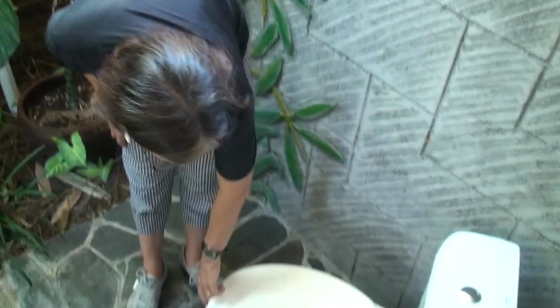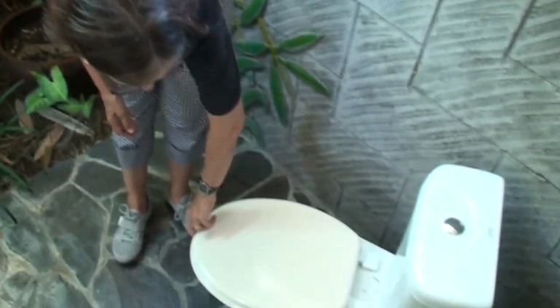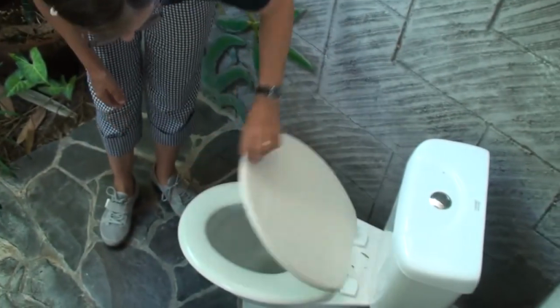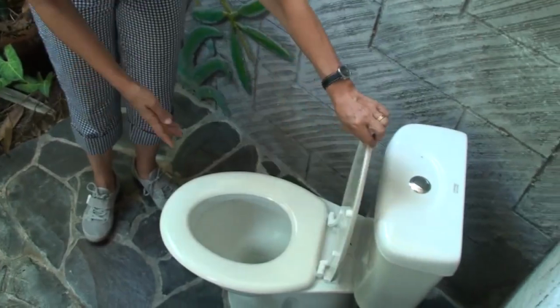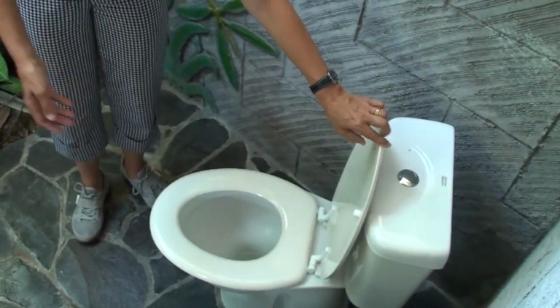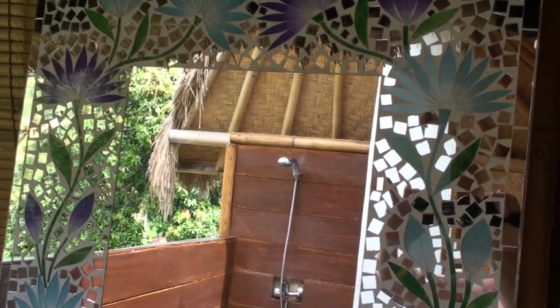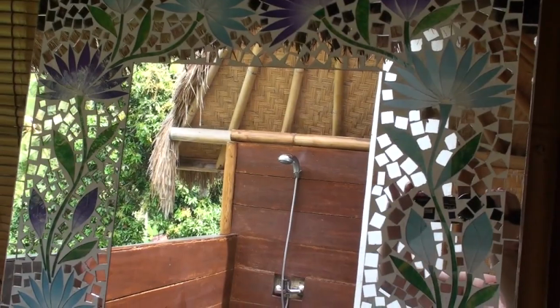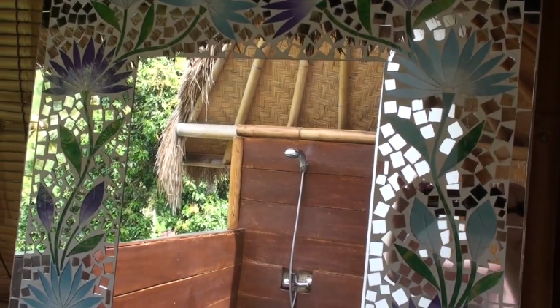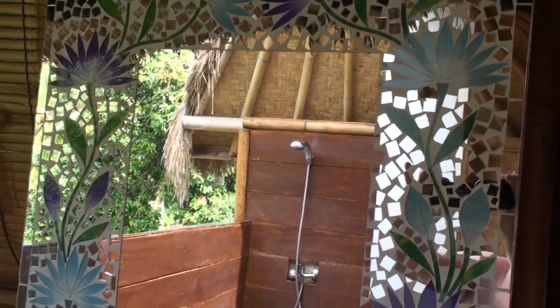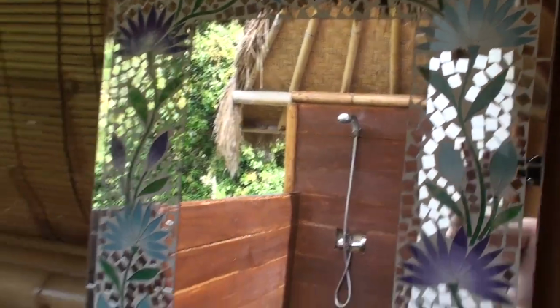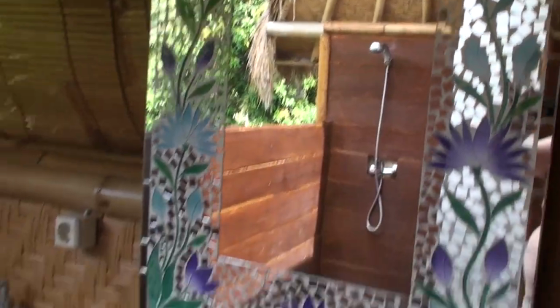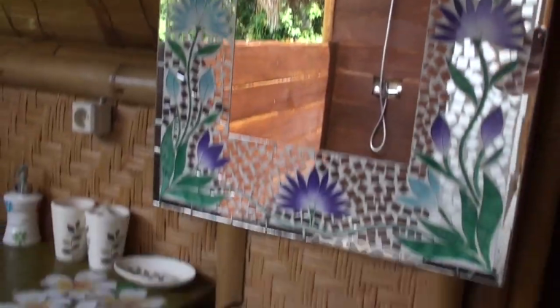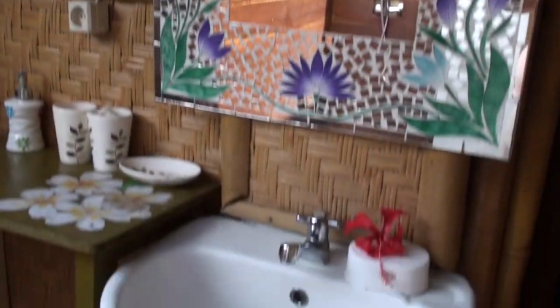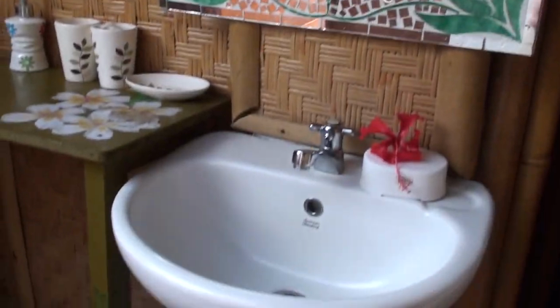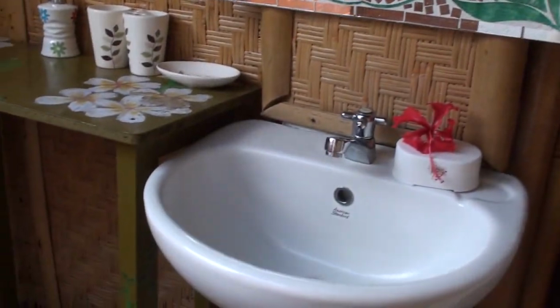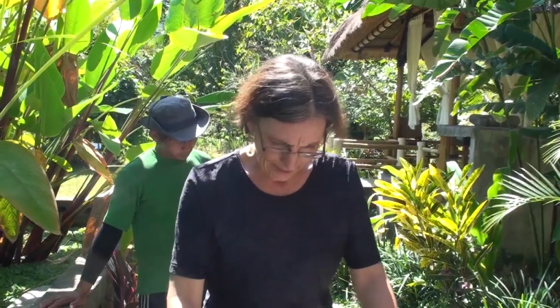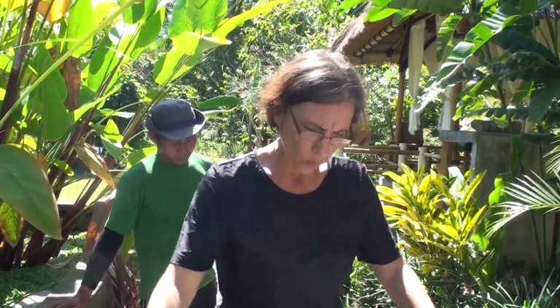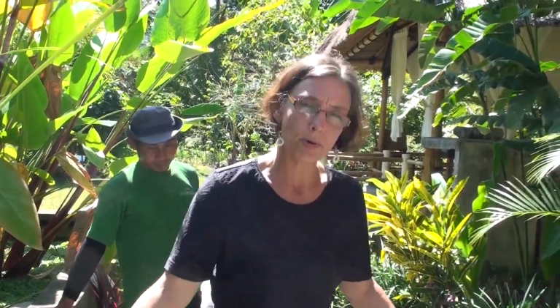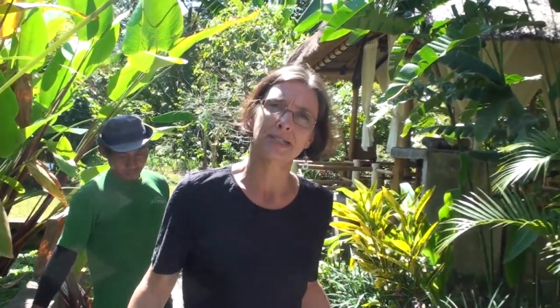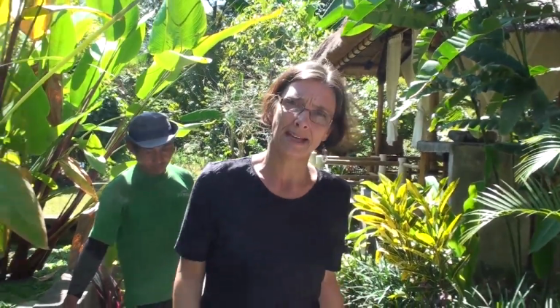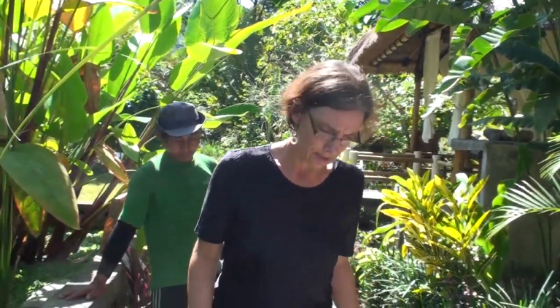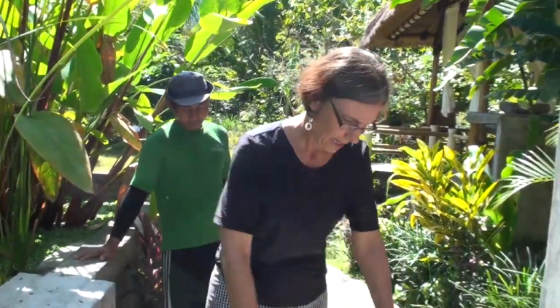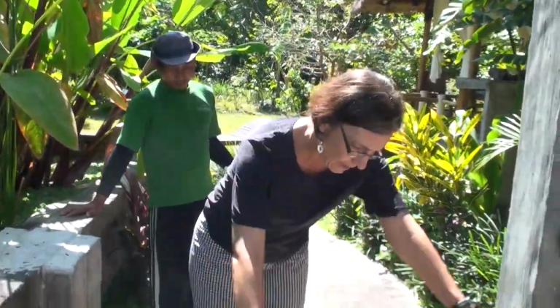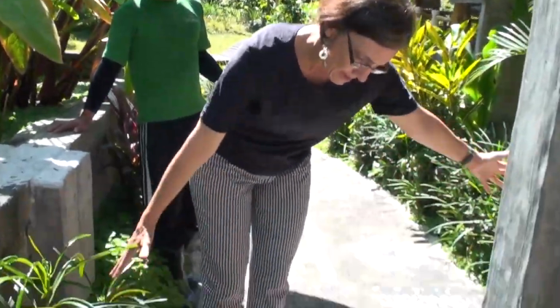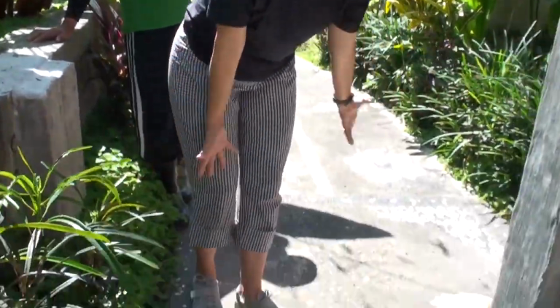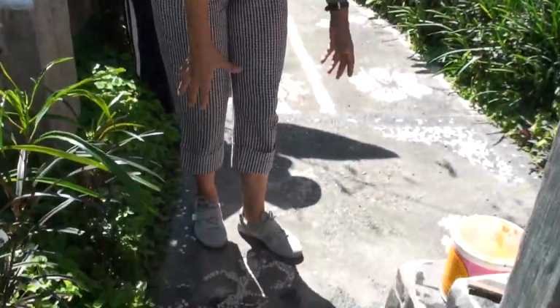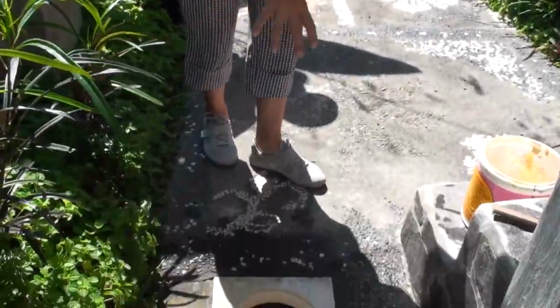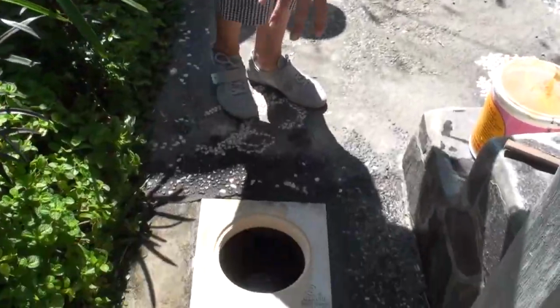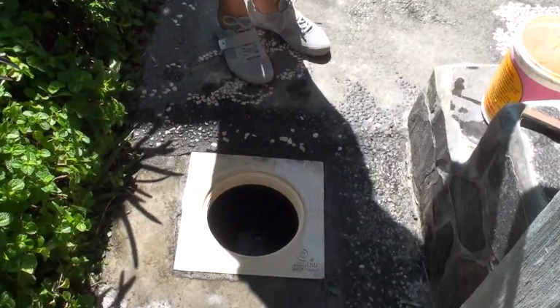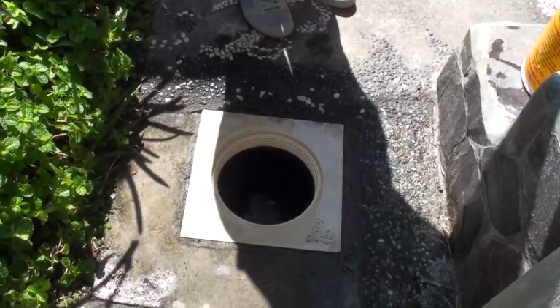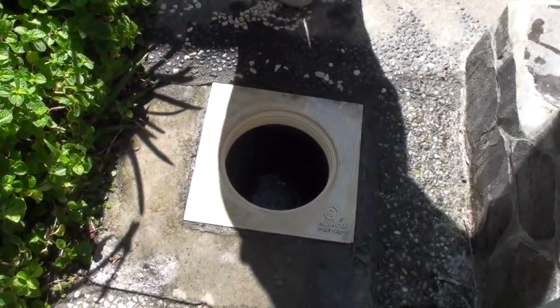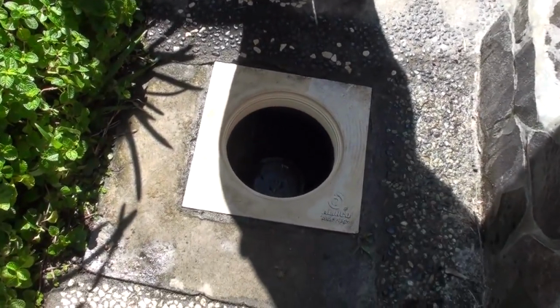The water from the toilets, washbasins and showers is collected for filtering. We built a waterproof tank here, it's underneath here. You see here only the maintenance hole.